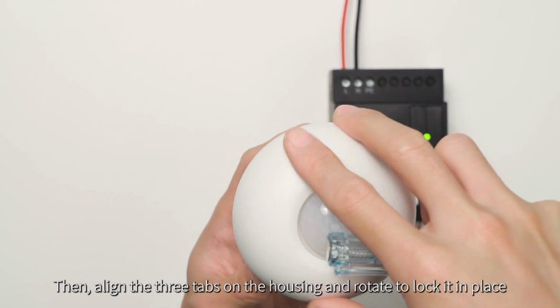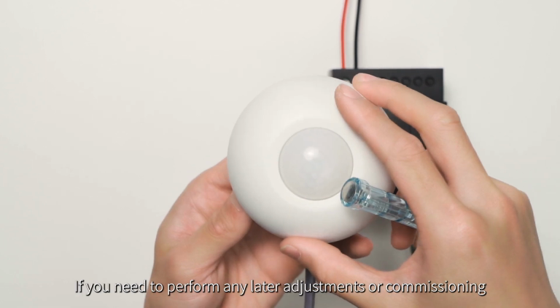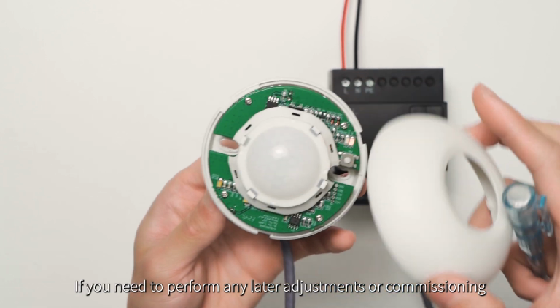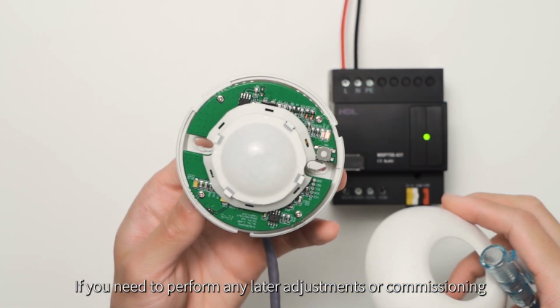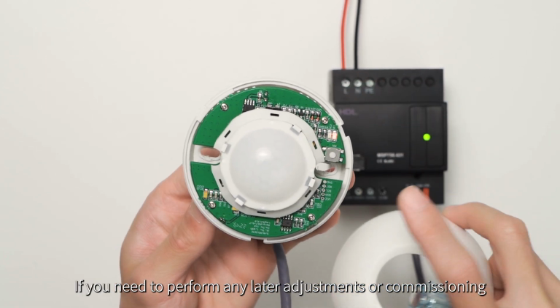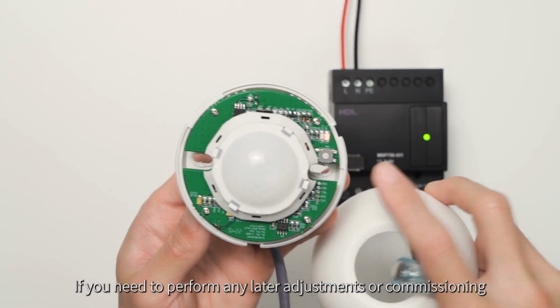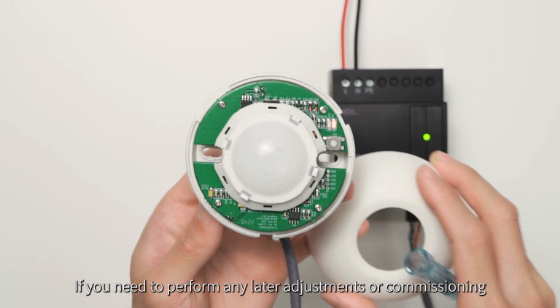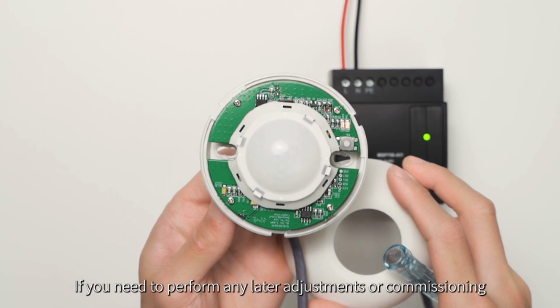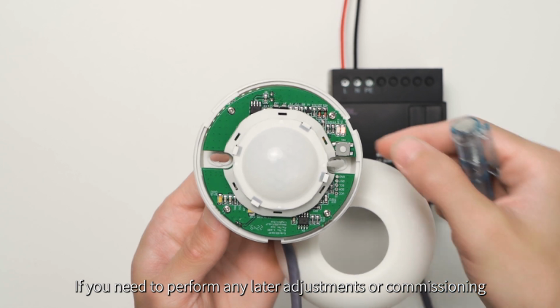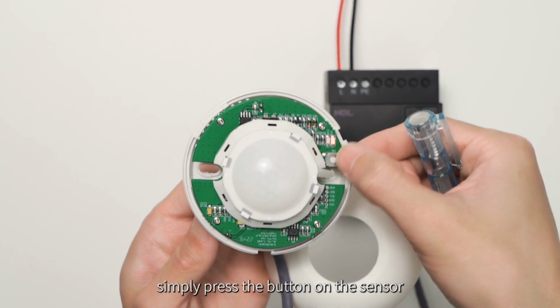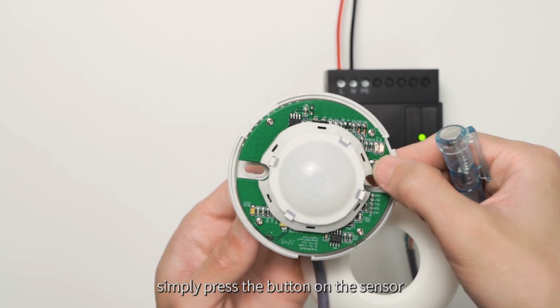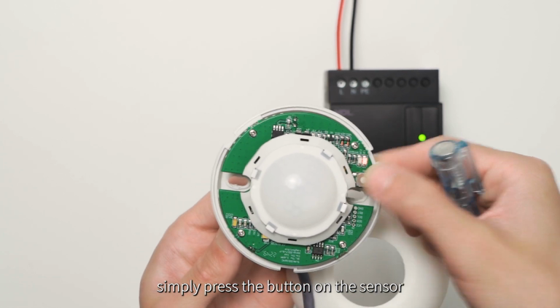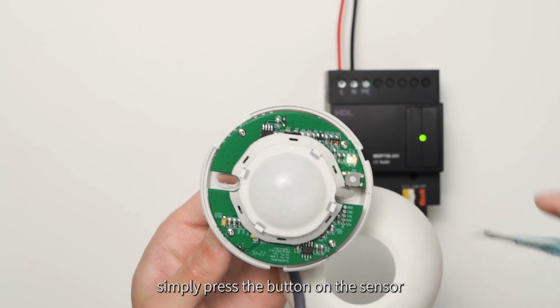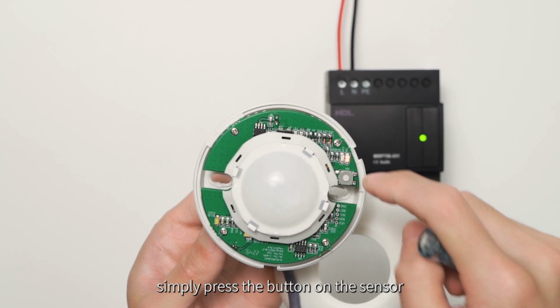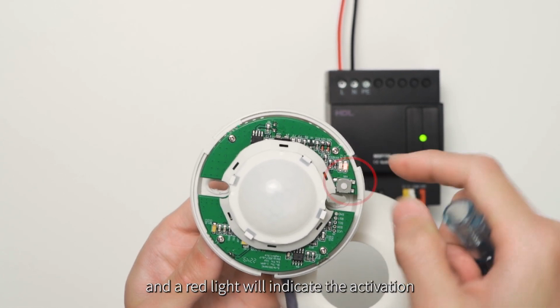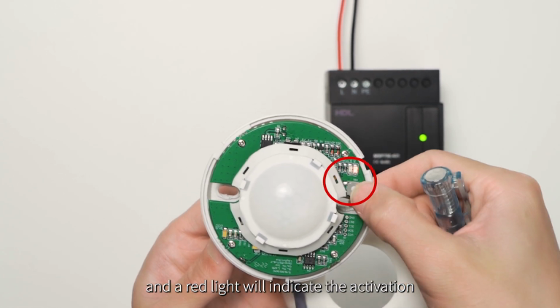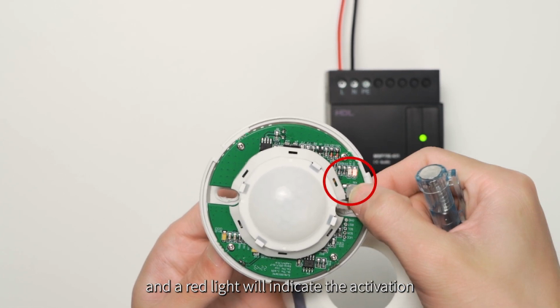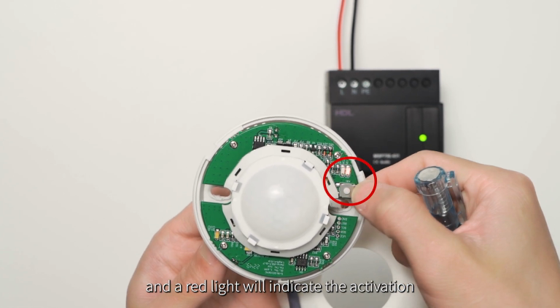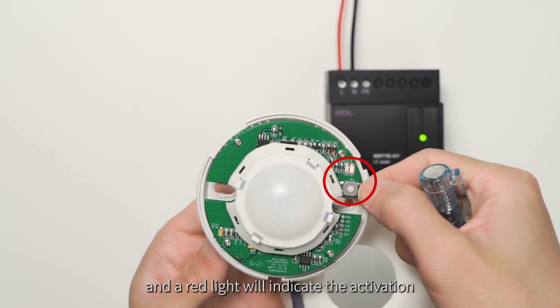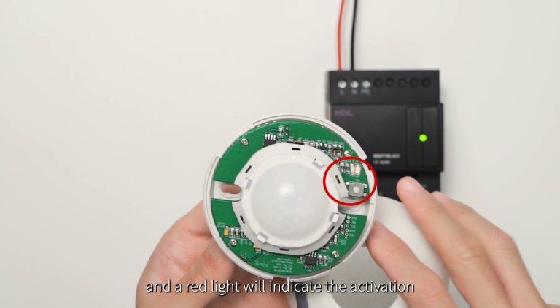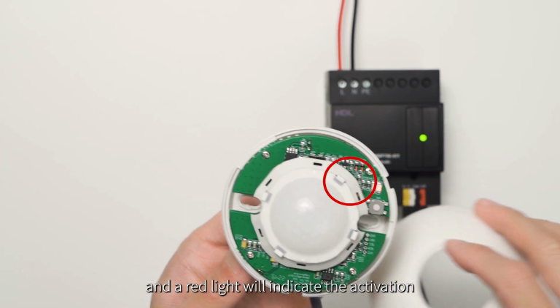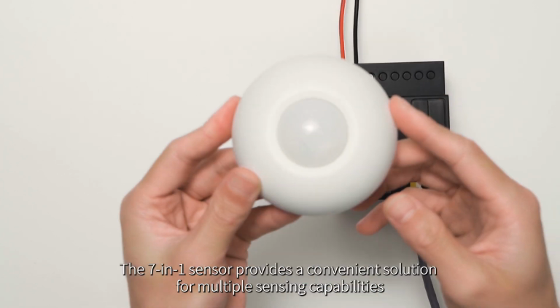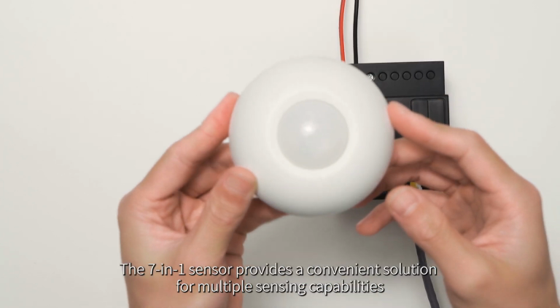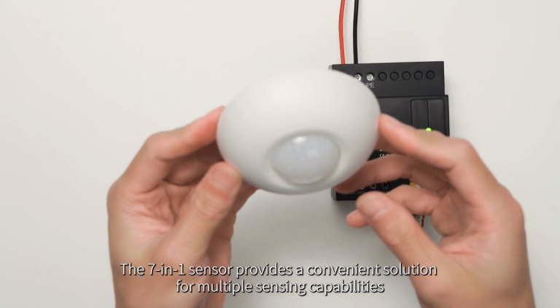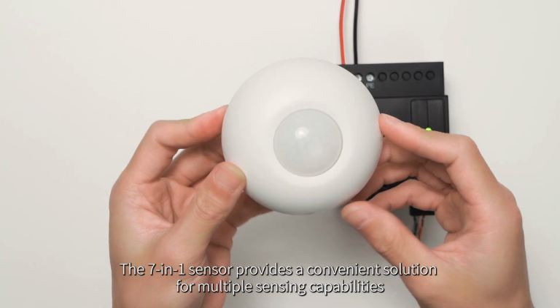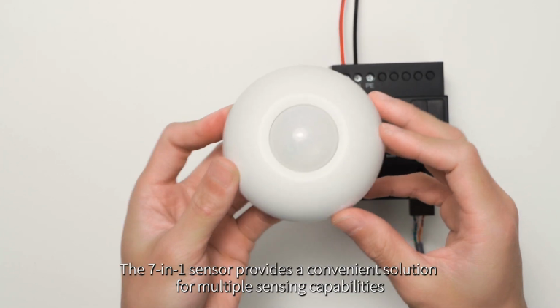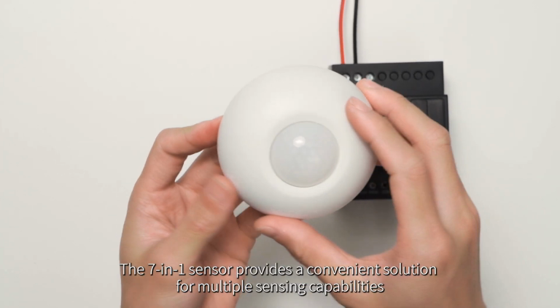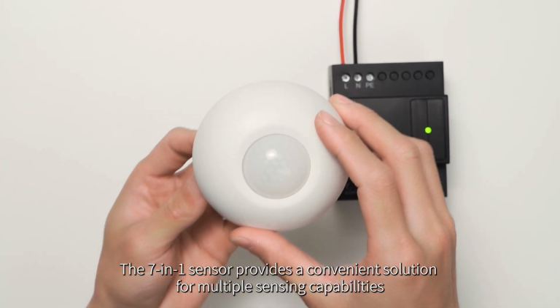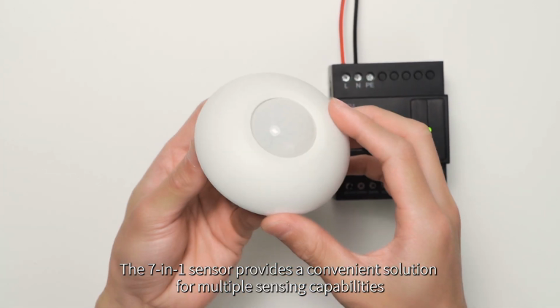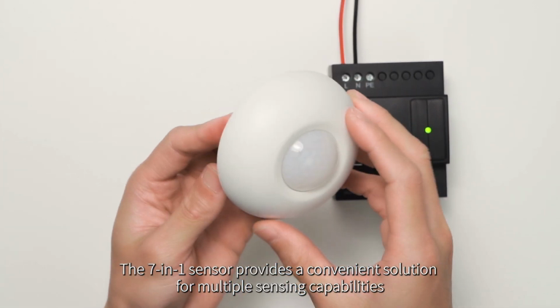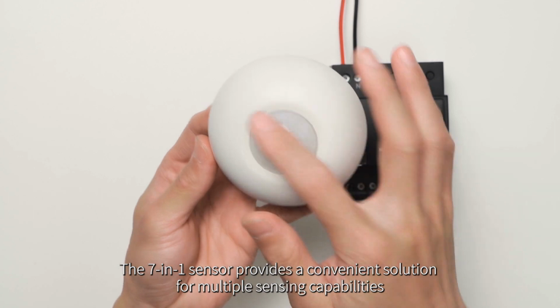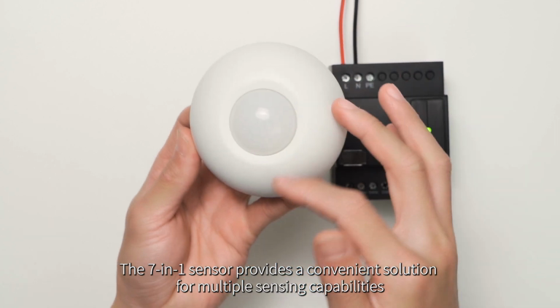If you need to perform any later adjustments or commissioning, simply press the button on the sensor and a red light will indicate the activation. The 7-in-1 sensor provides a convenient solution for multiple sensing capabilities.